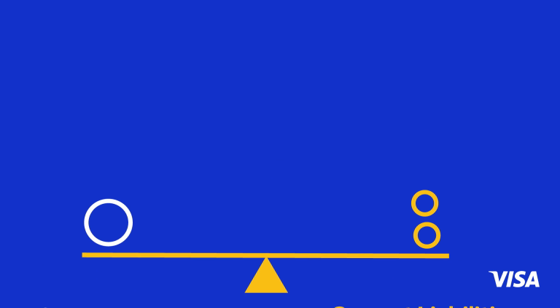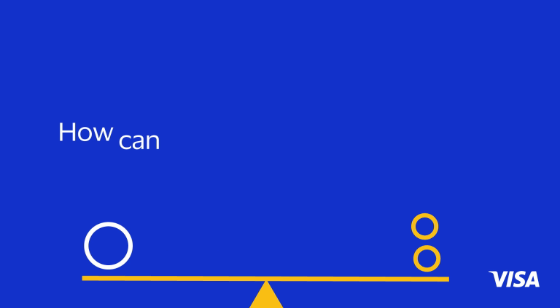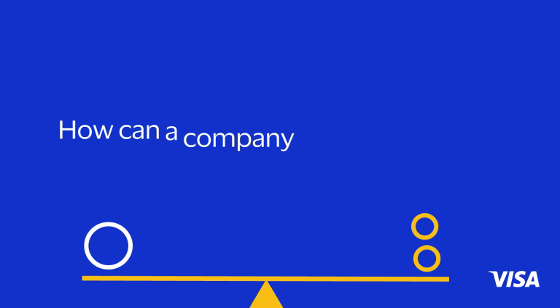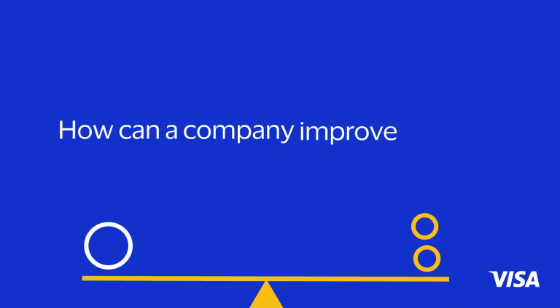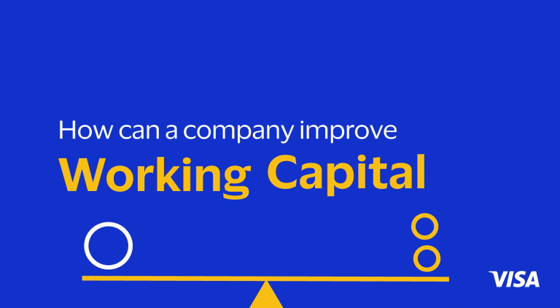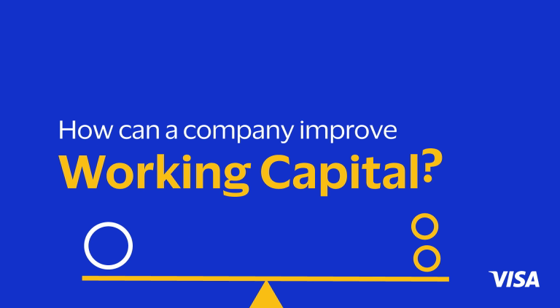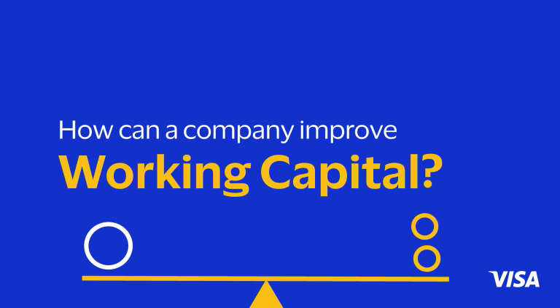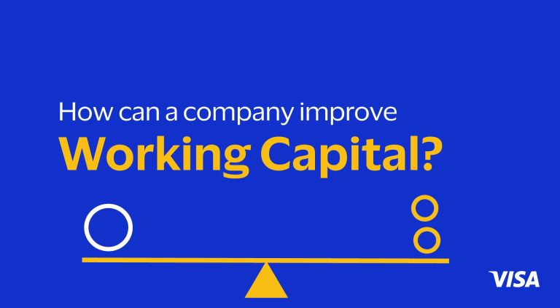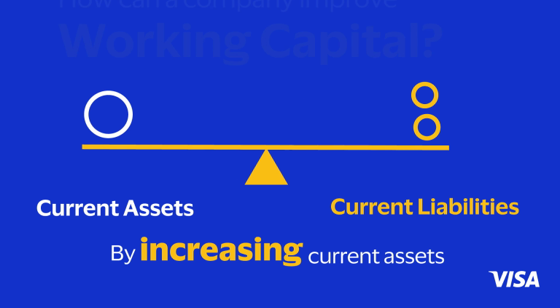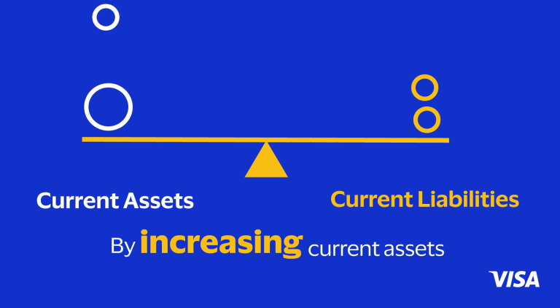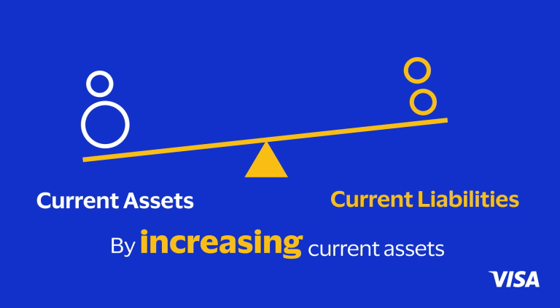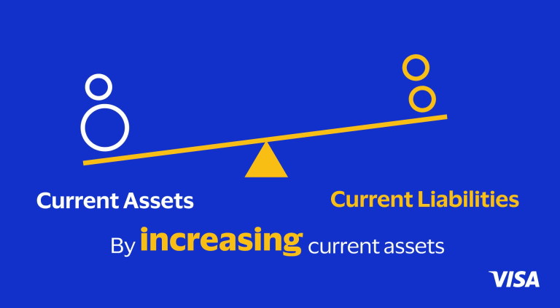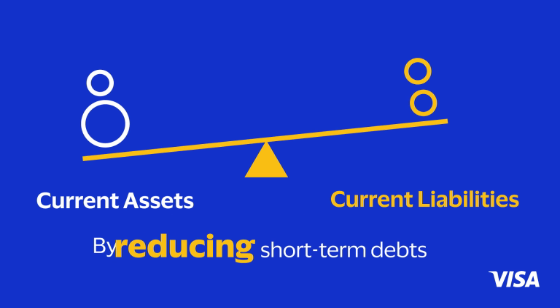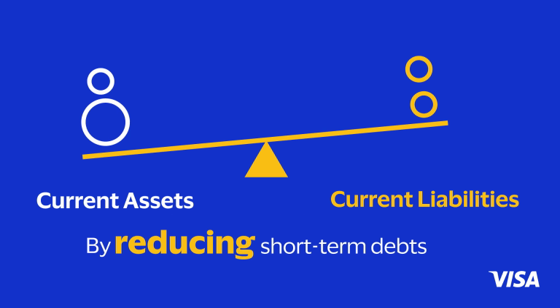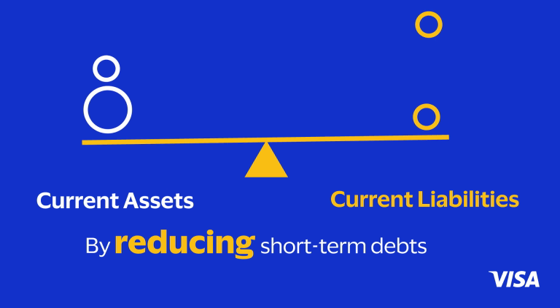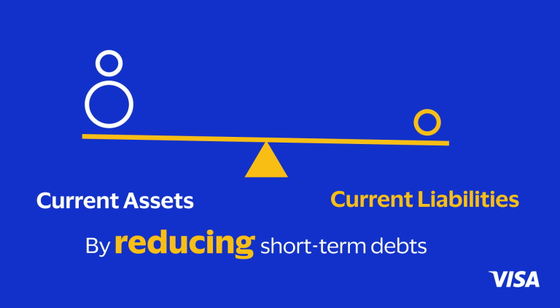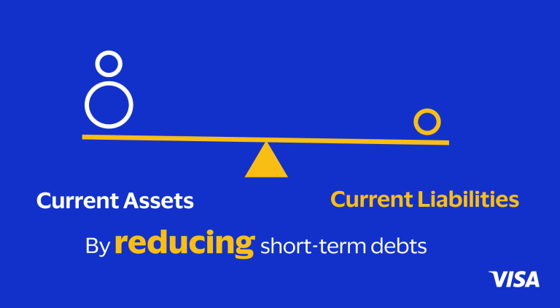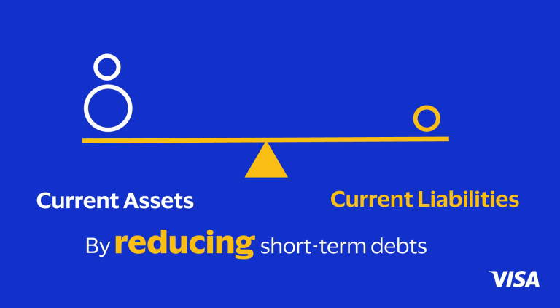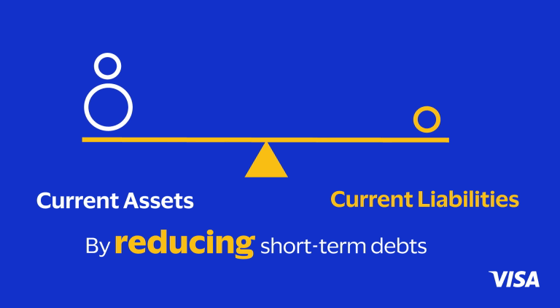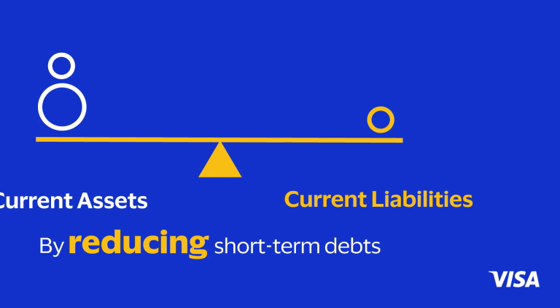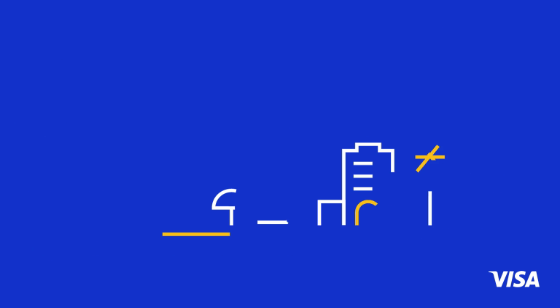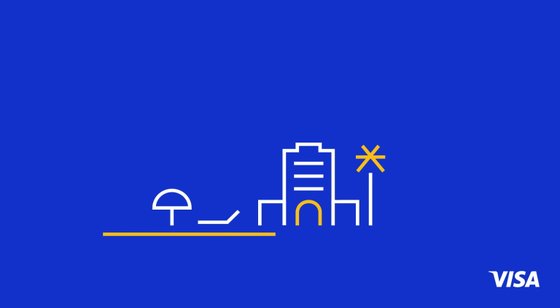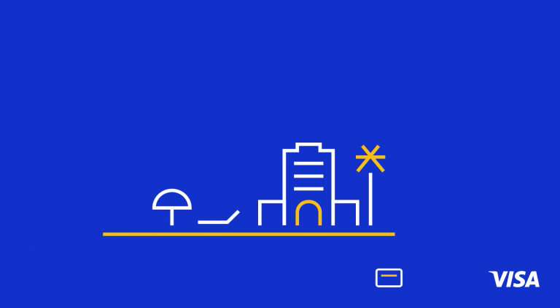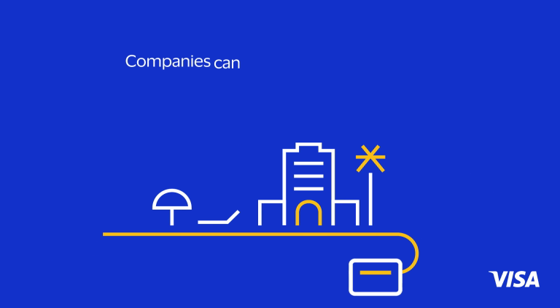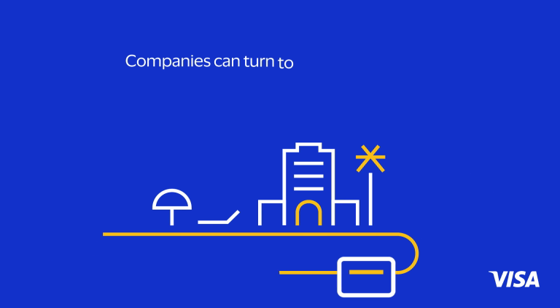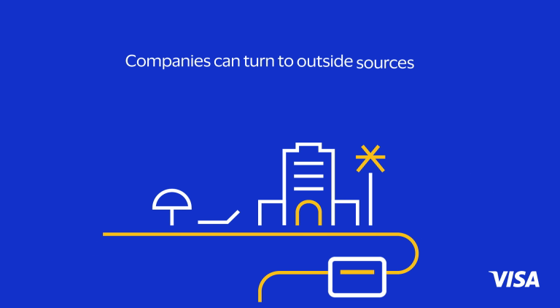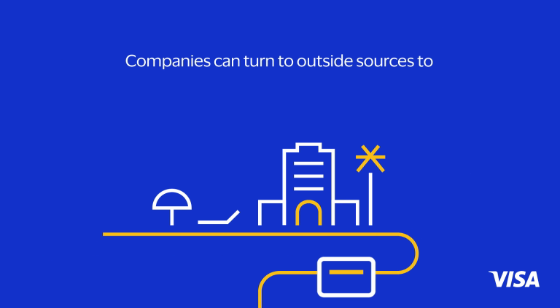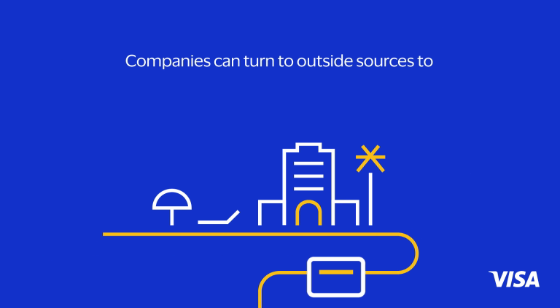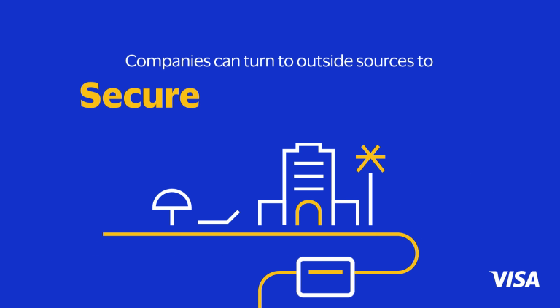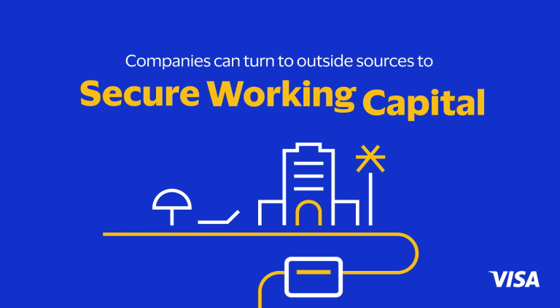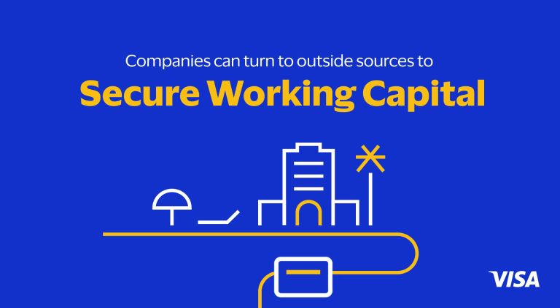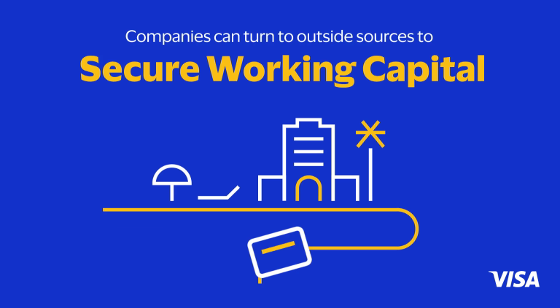How can a company improve working capital? By increasing current assets, by reducing short-term debts. Beyond that, companies can turn to outside sources to secure working capital.